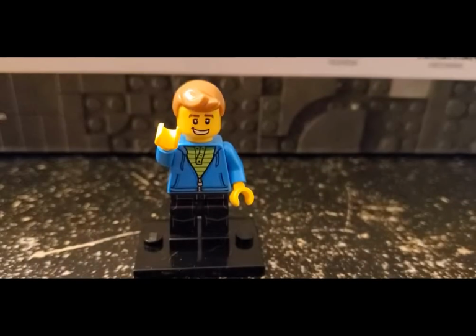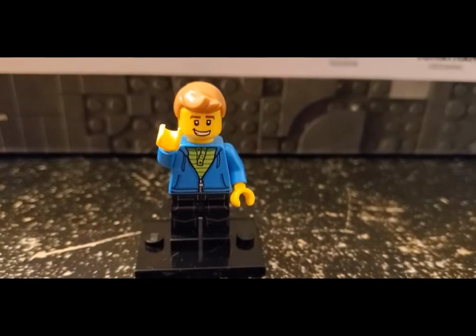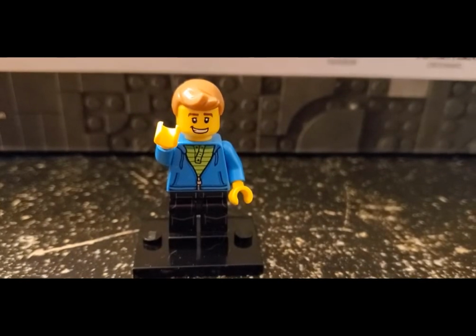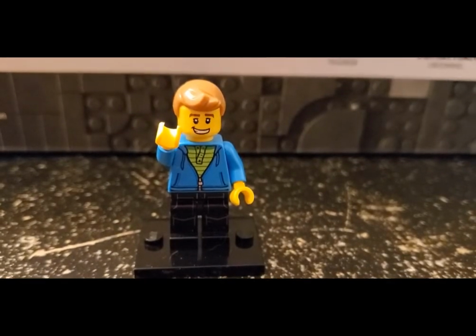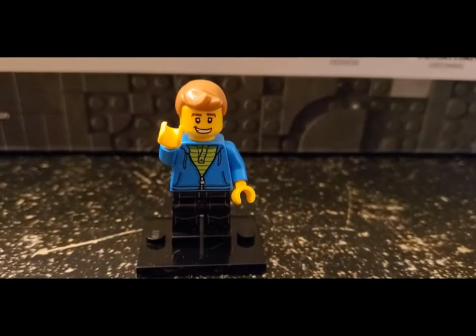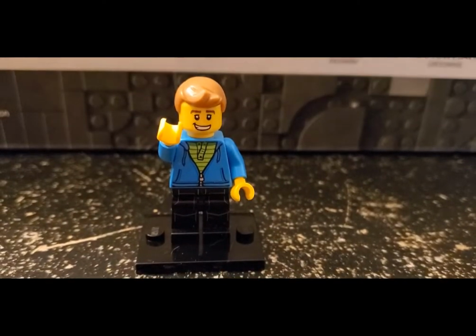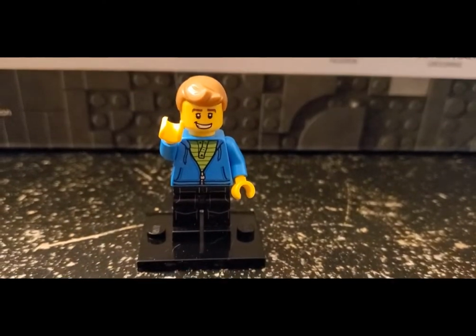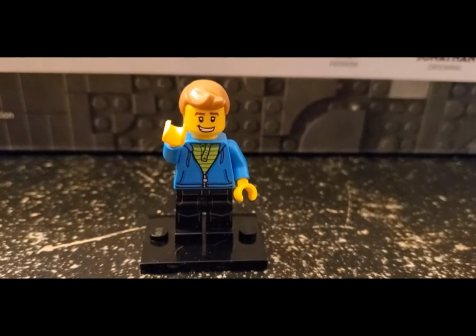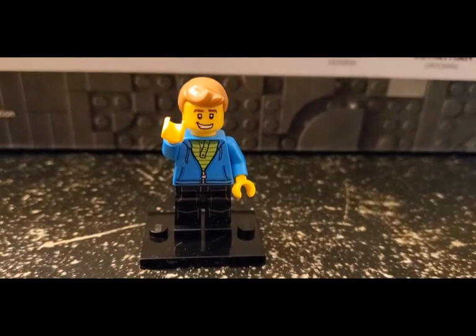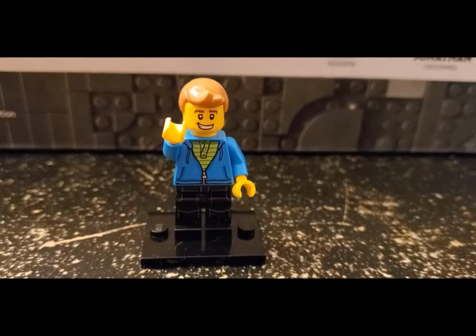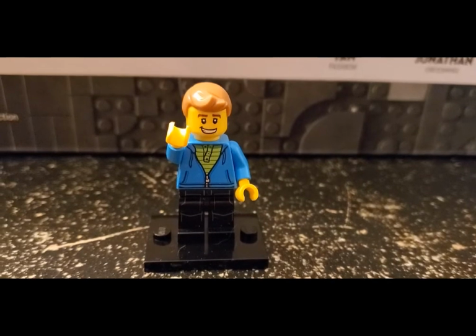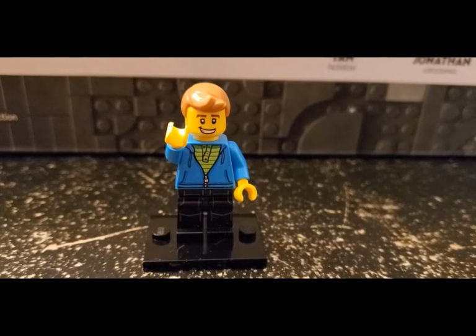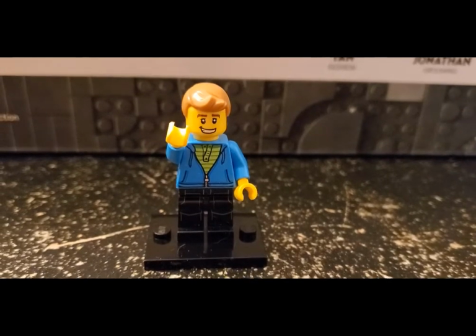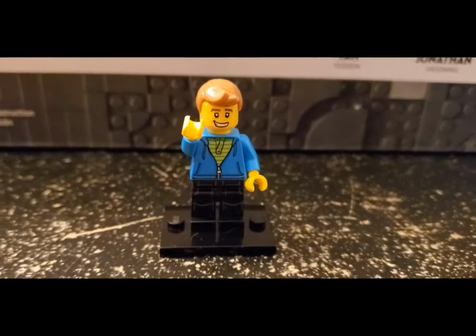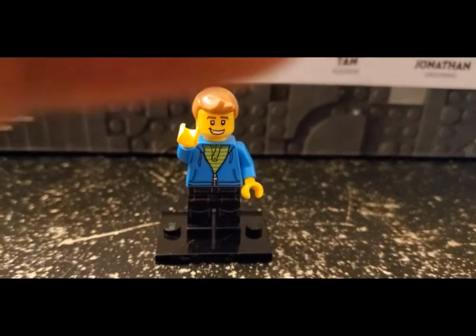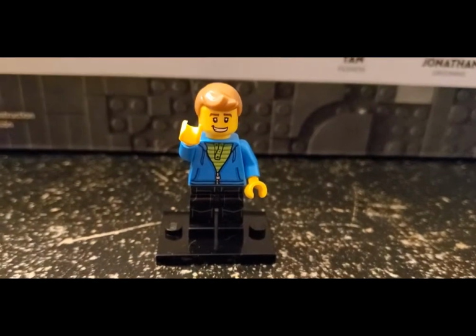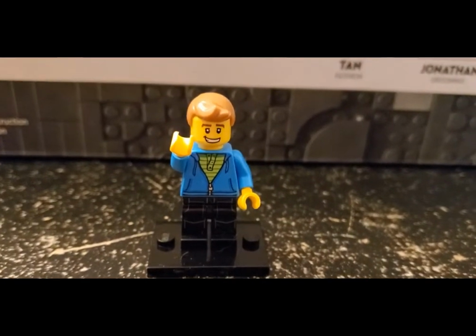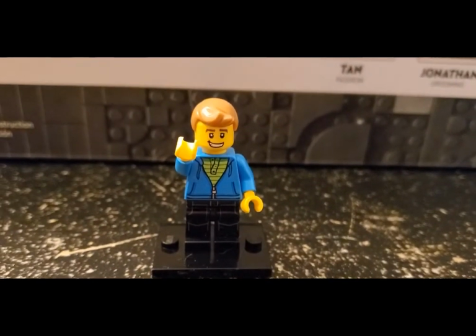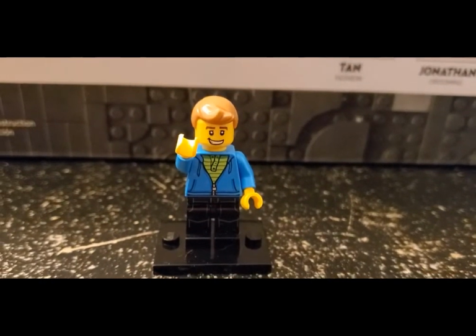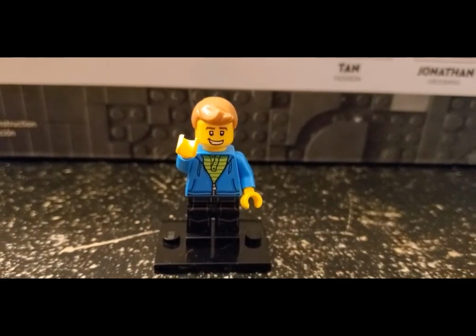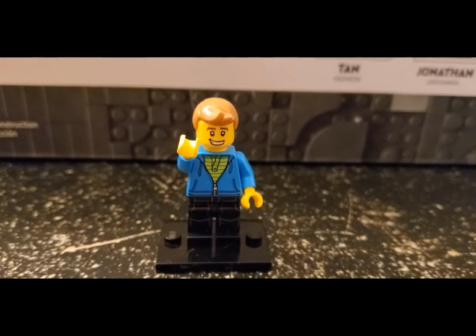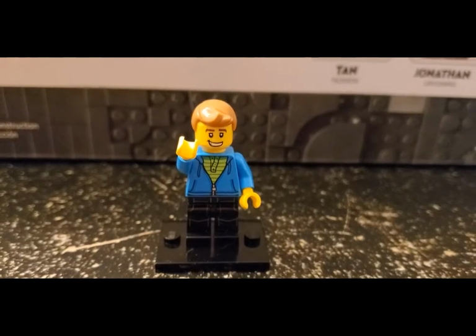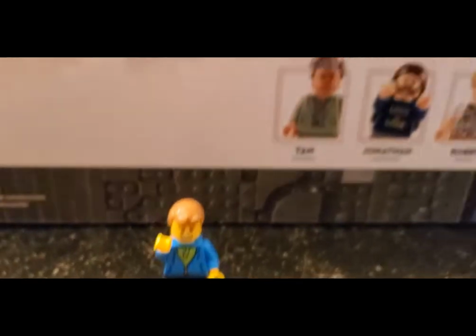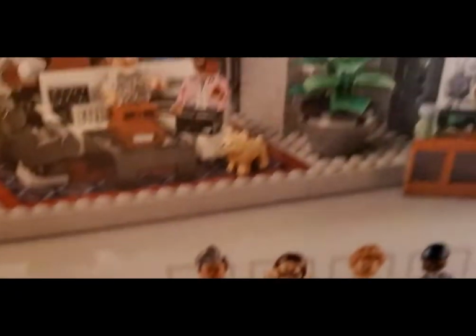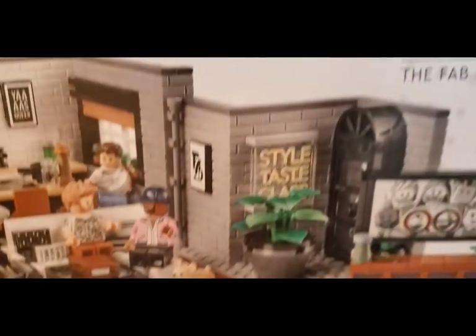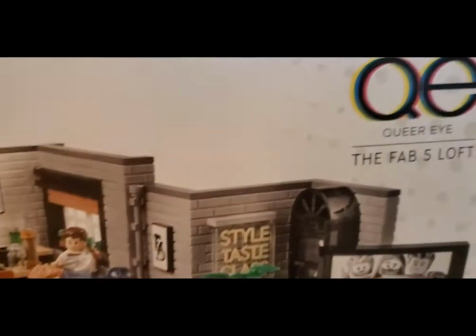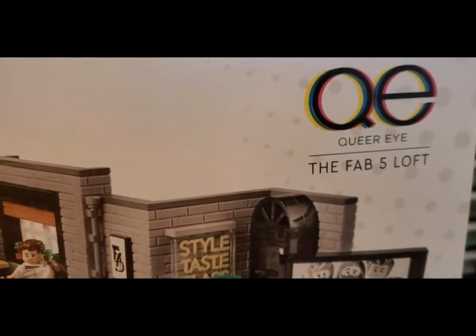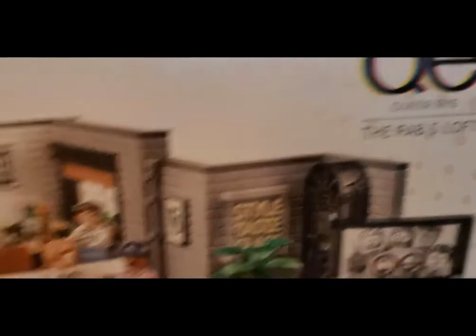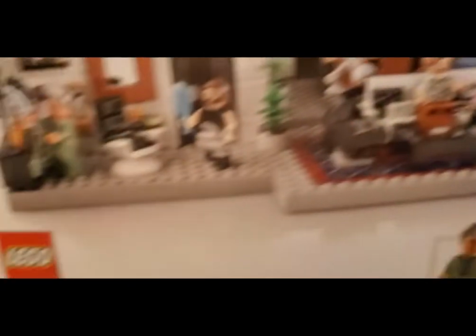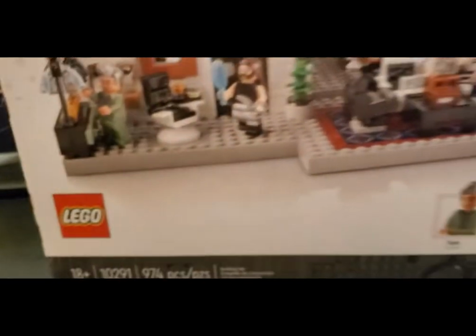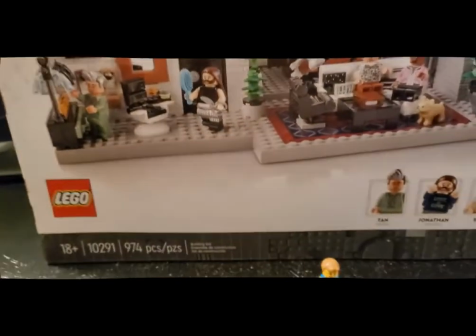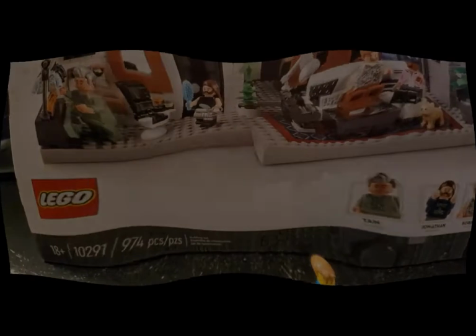Hello Lego friends, Matt from Brooks Bricks here today with a review of a set I recently purchased on a Lego haul — you can check that out in the video here. It's the Queer Eye for the Straight Guy Fab Five Loft. Stay tuned and check it out.